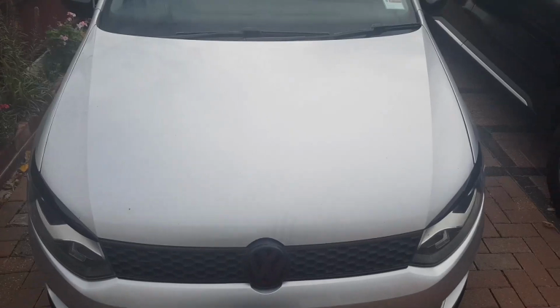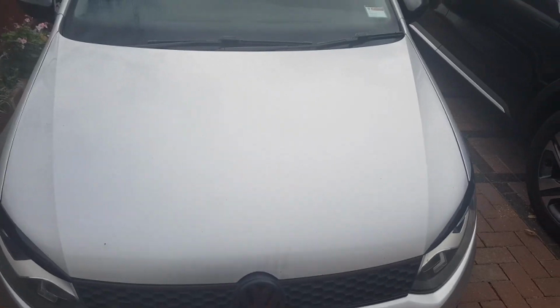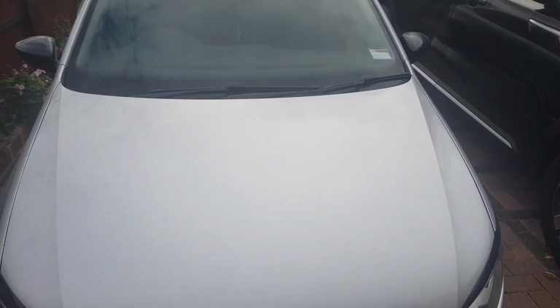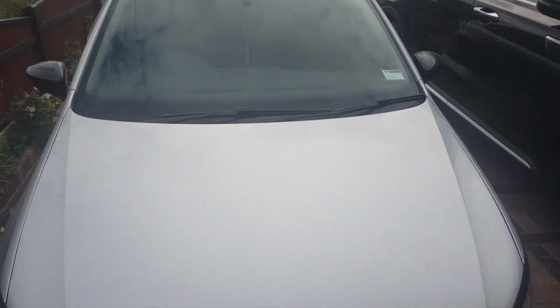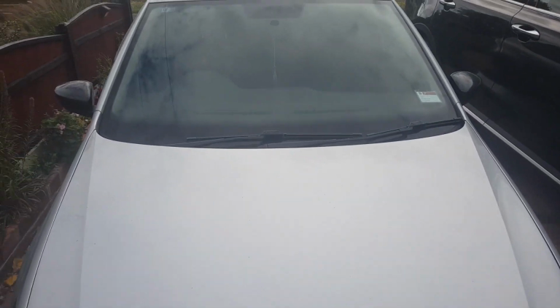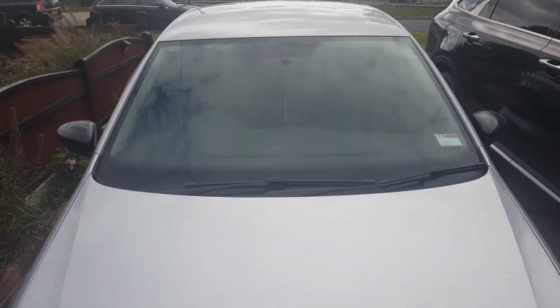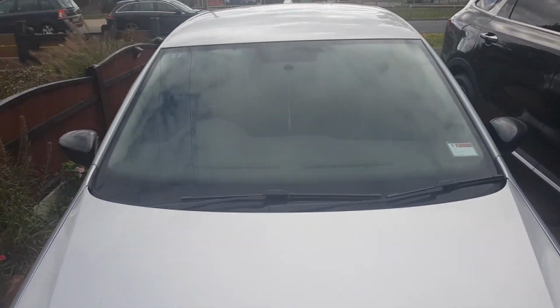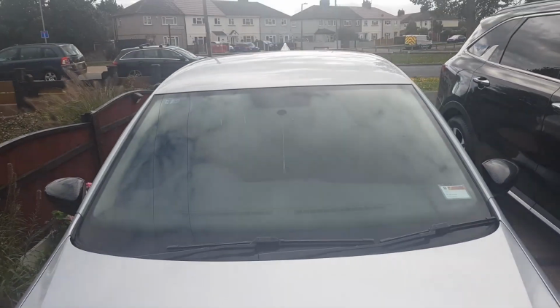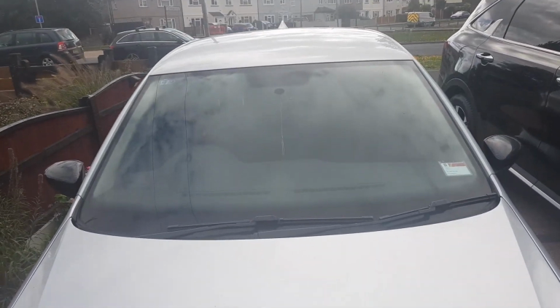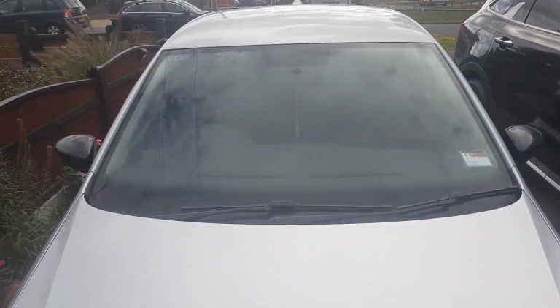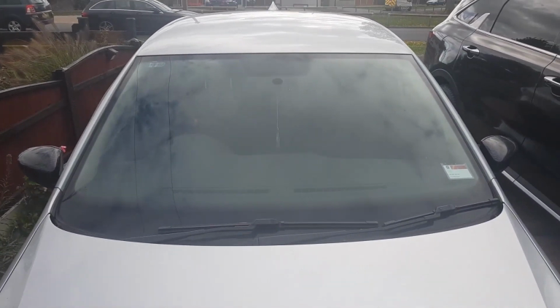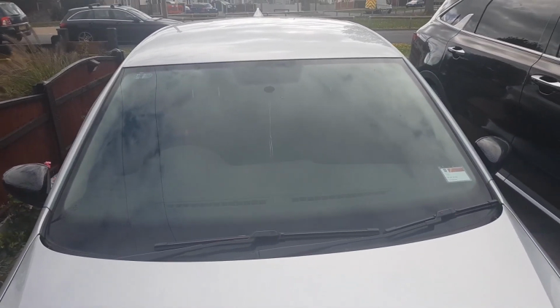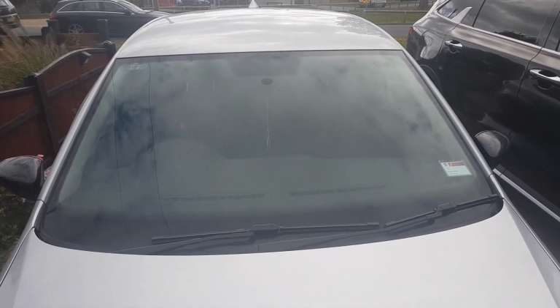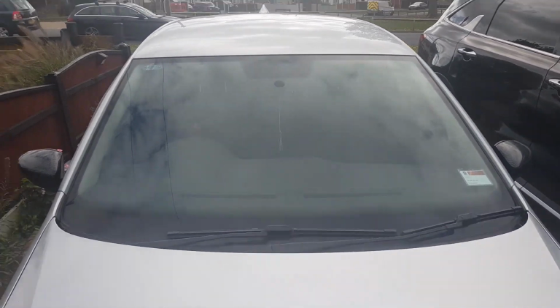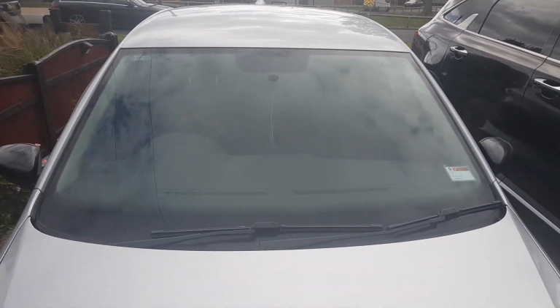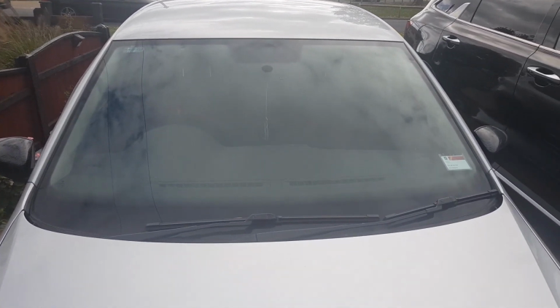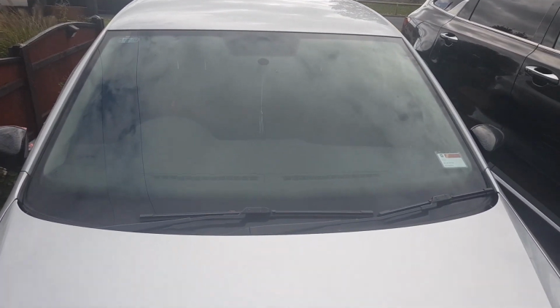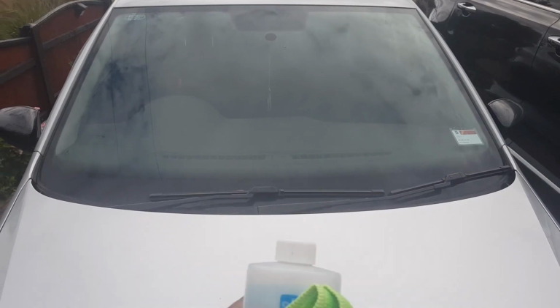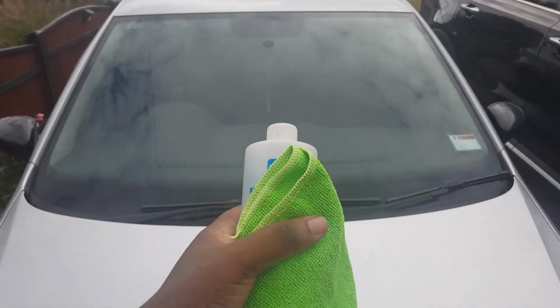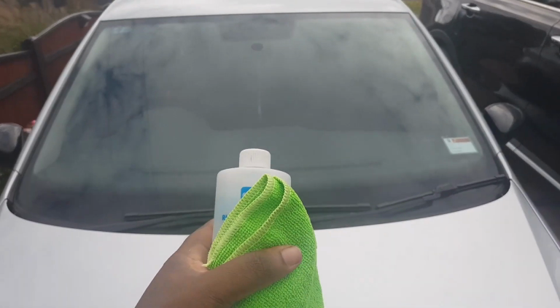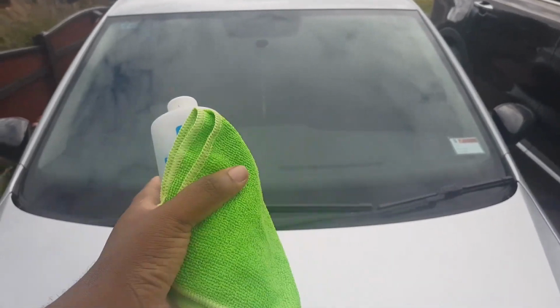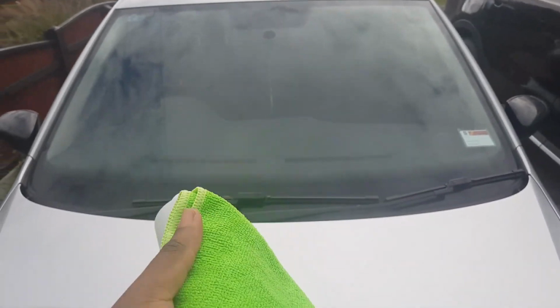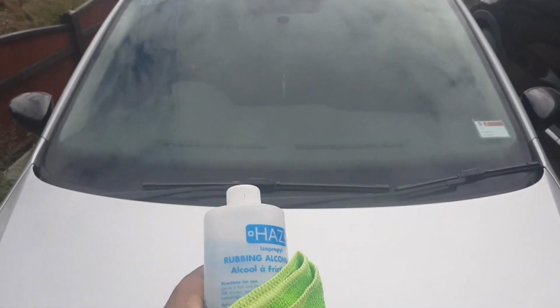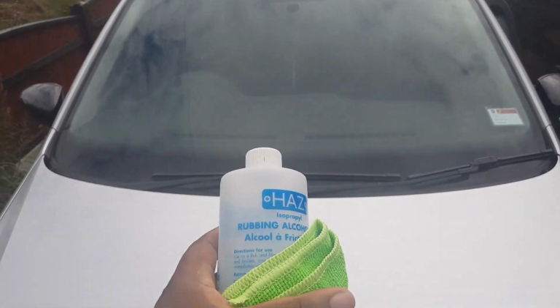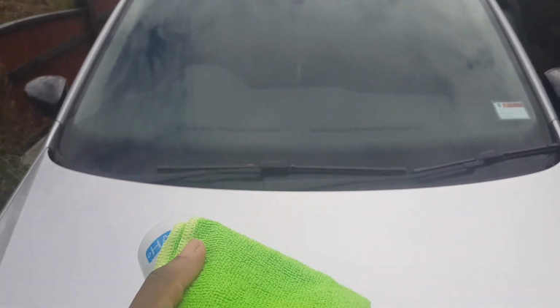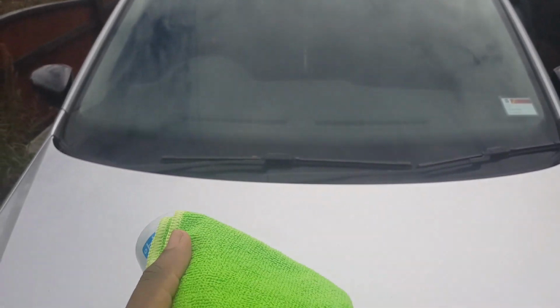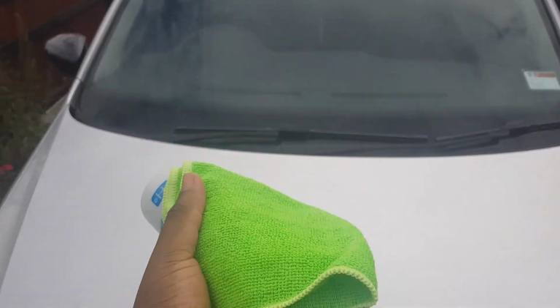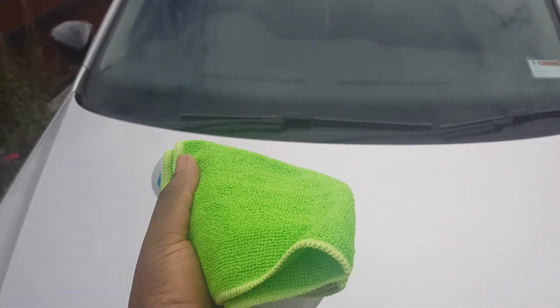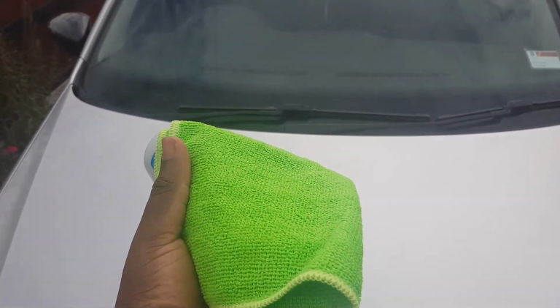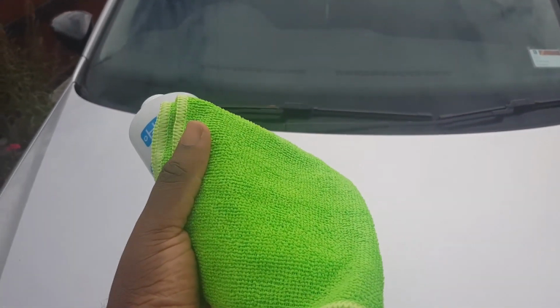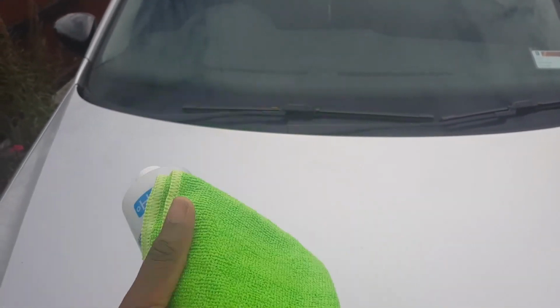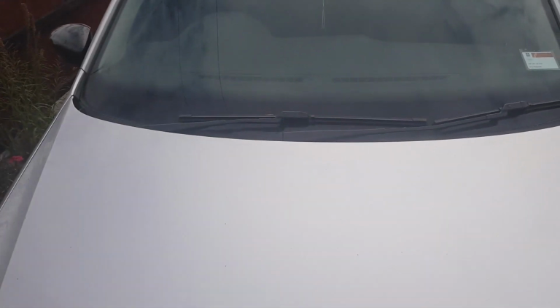Alright, so I'm gonna put a sunstrip on my car. I'm just gonna start off by cleaning the front windshield with some alcohol and a microfiber cloth.